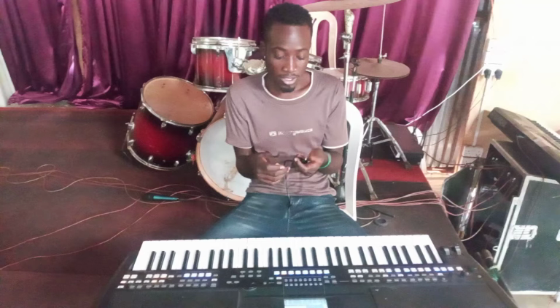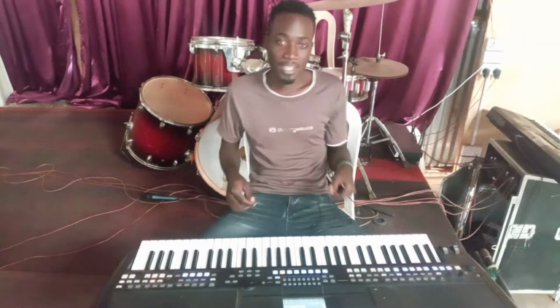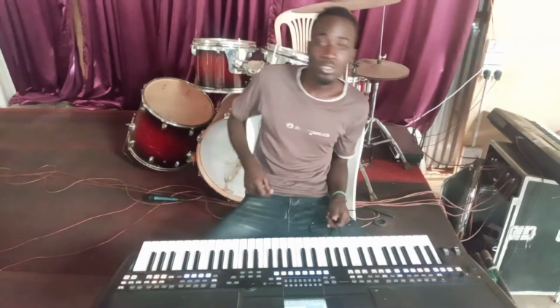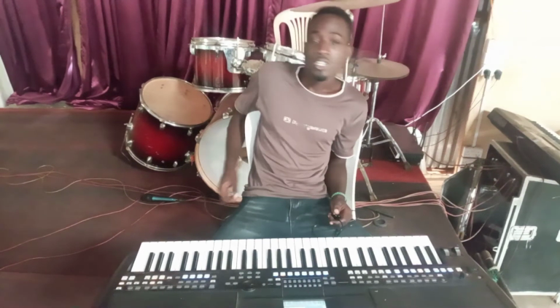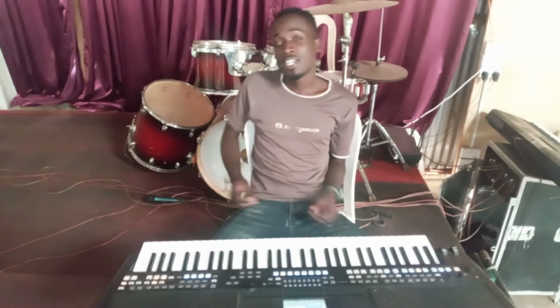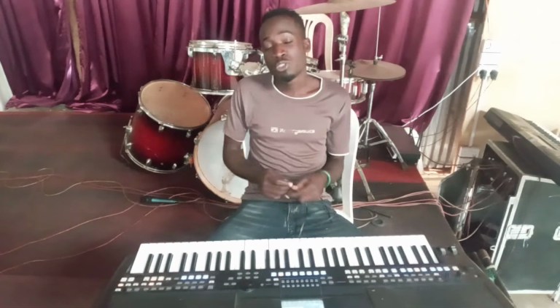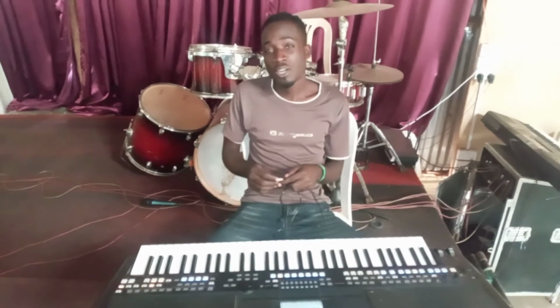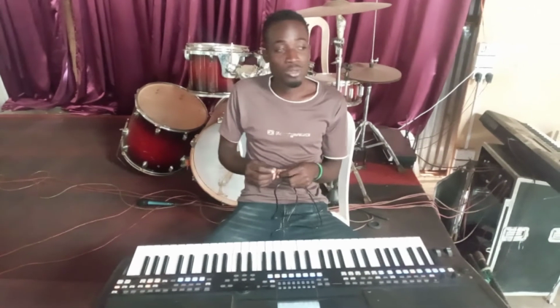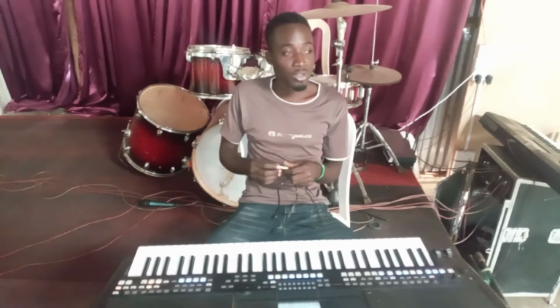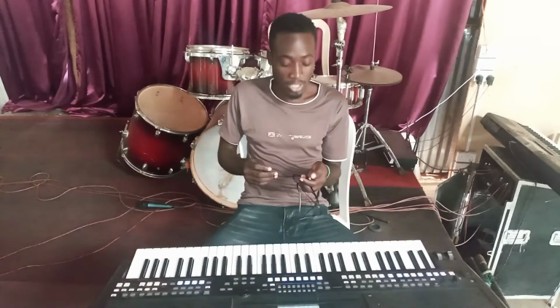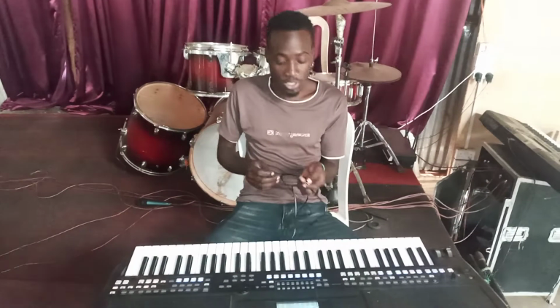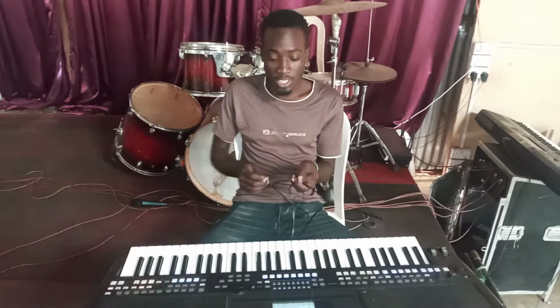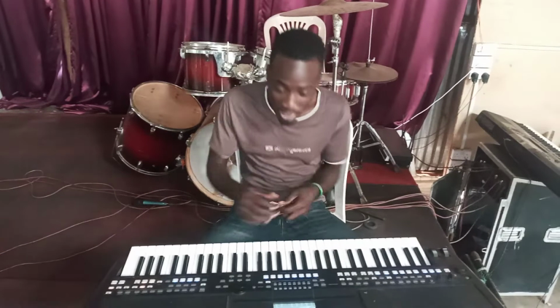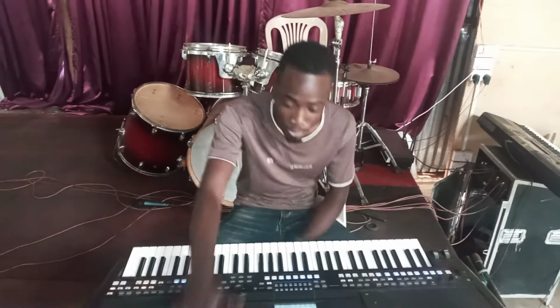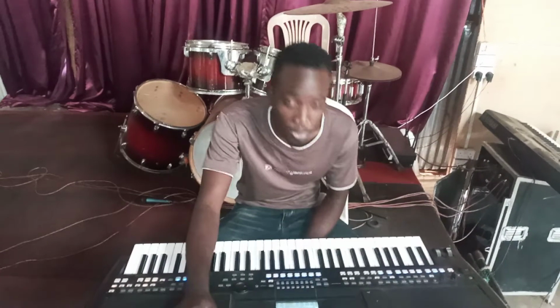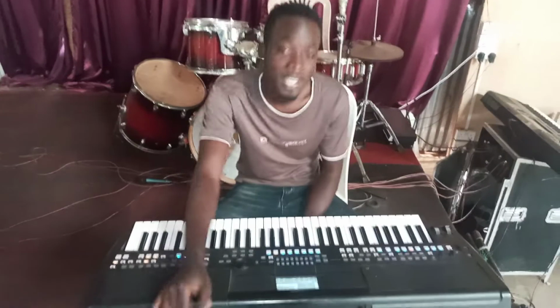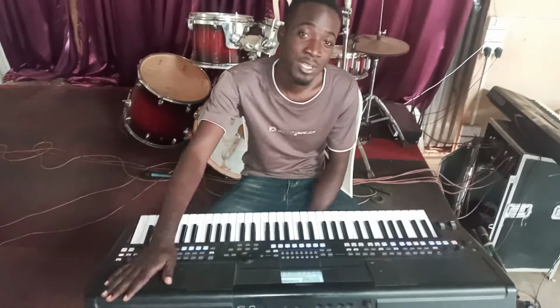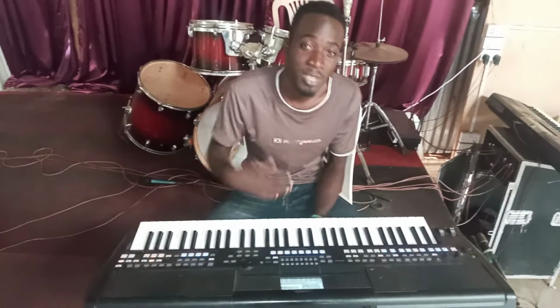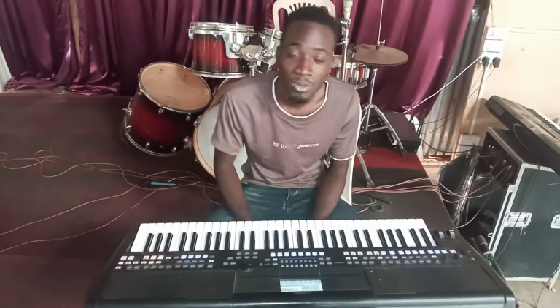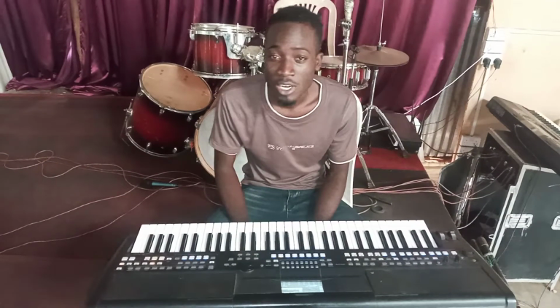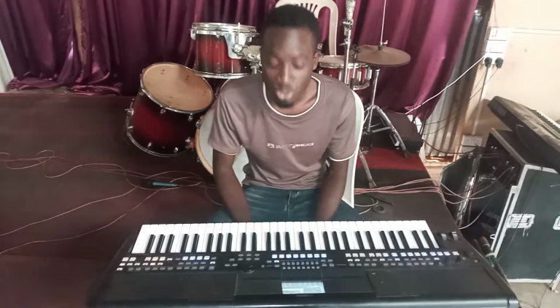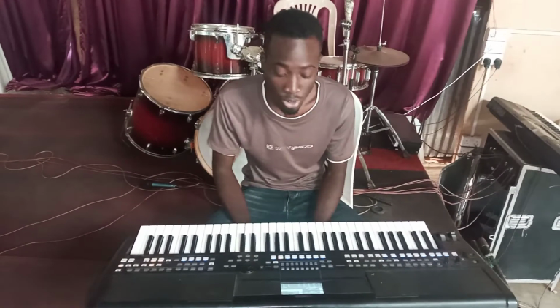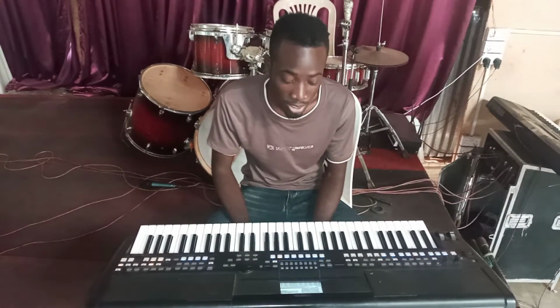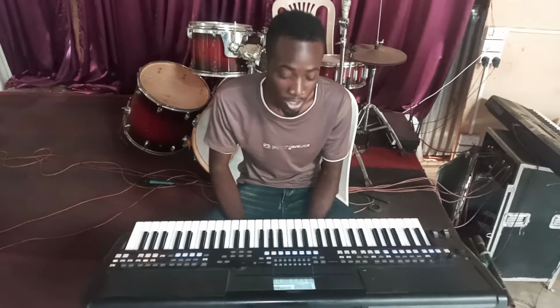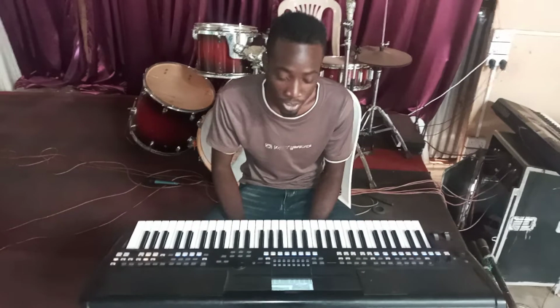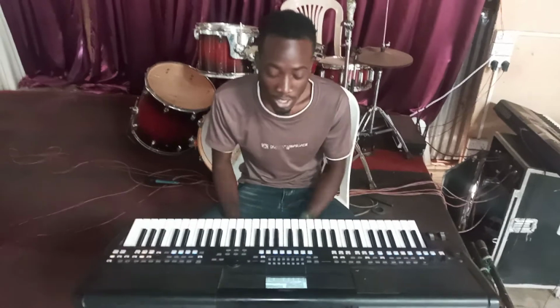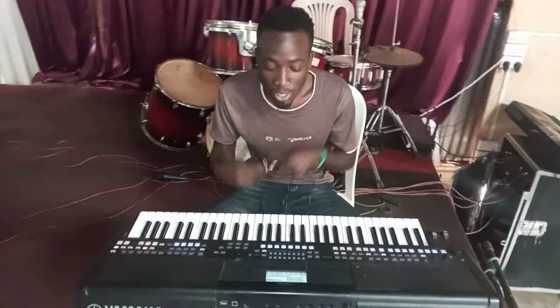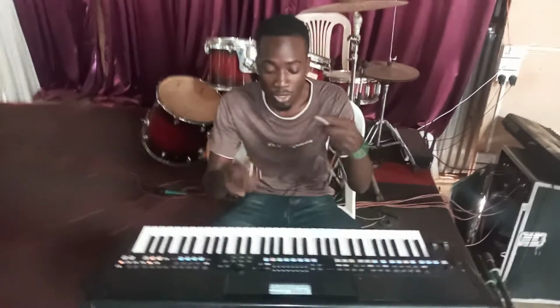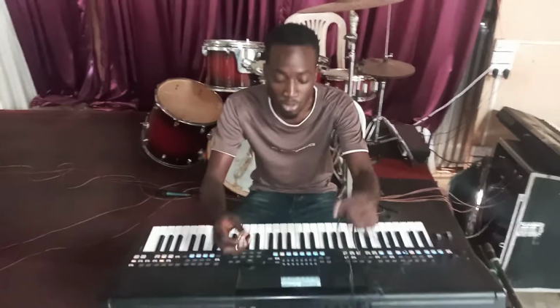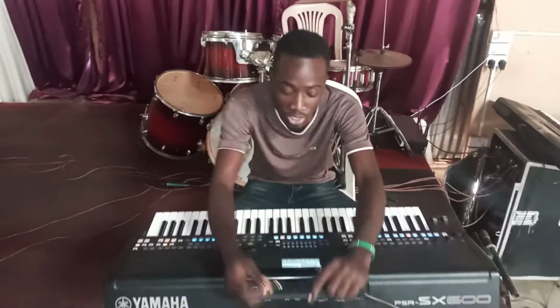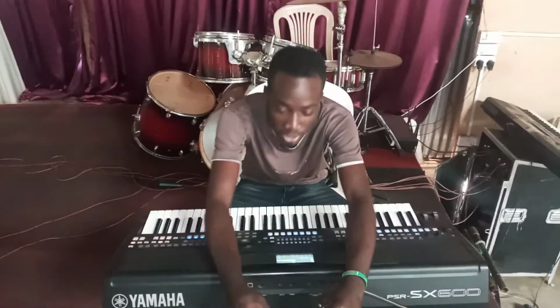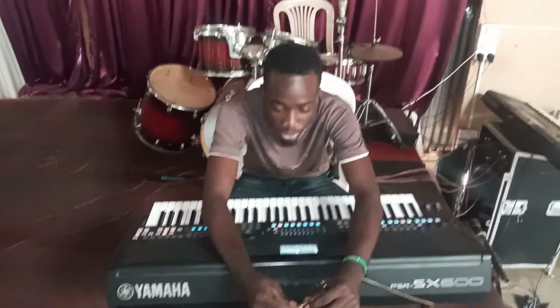Today I want to show you how you record sound directly from the keyboard. Many guys have been asking me how do you record sound from the keyboard.